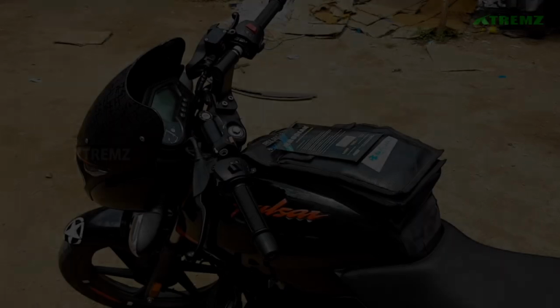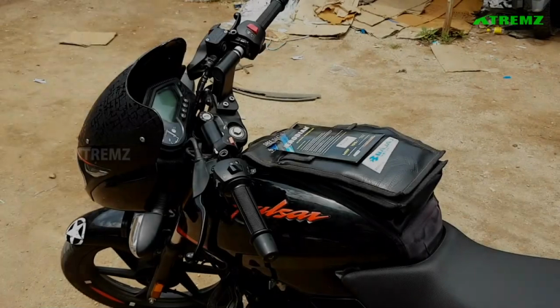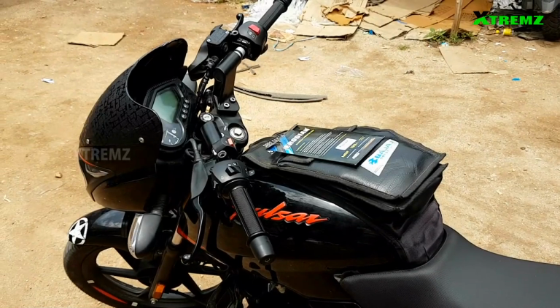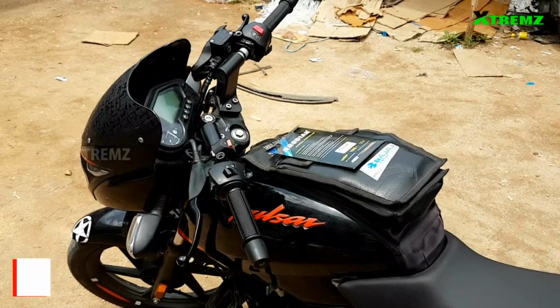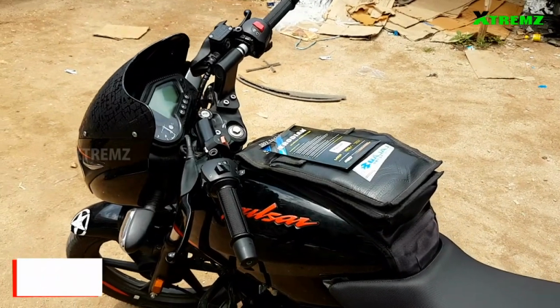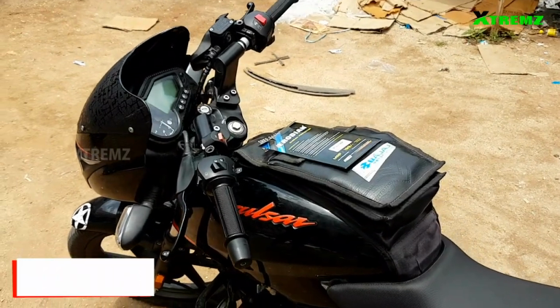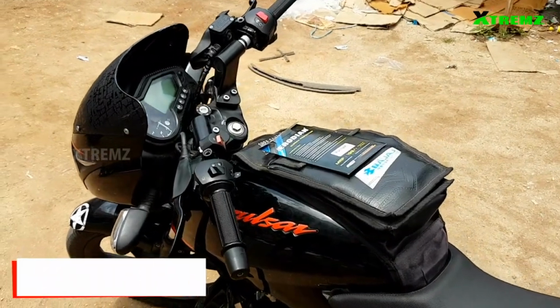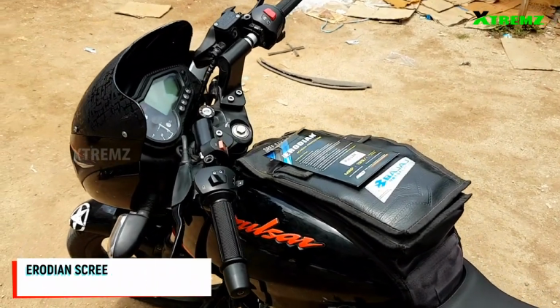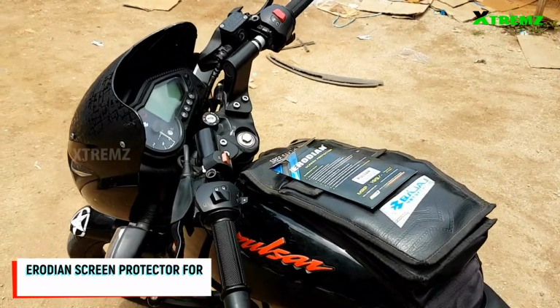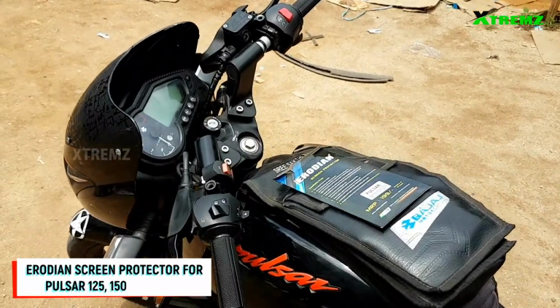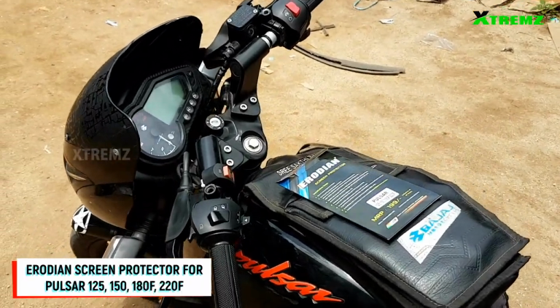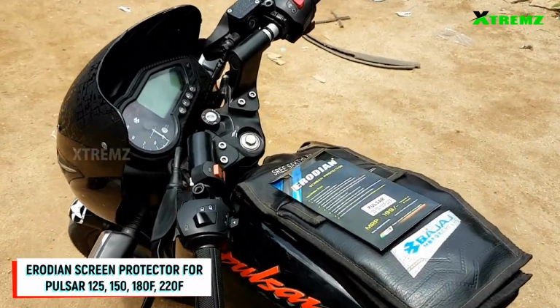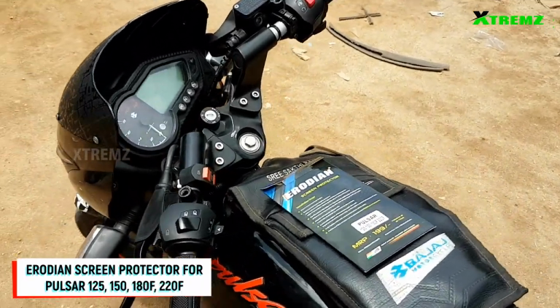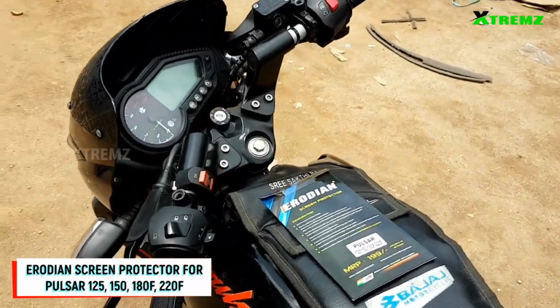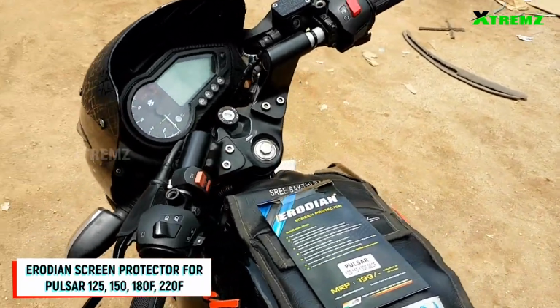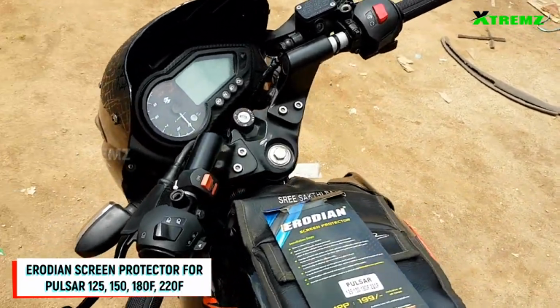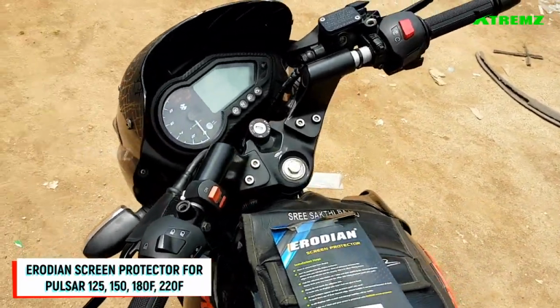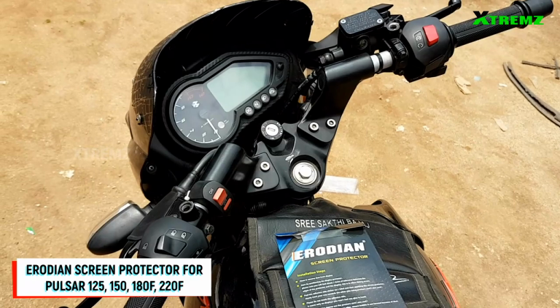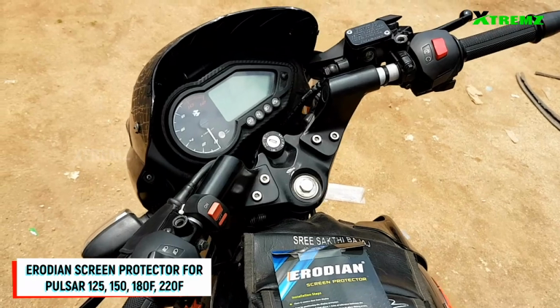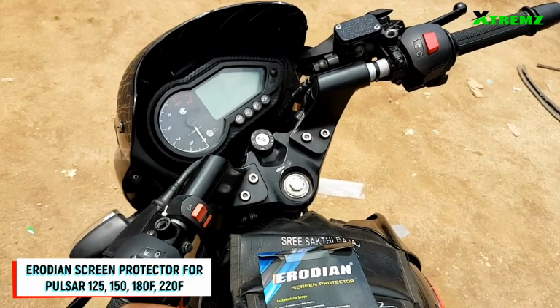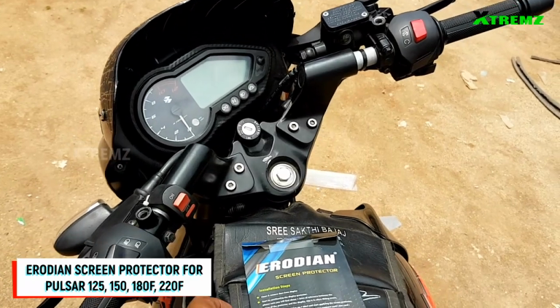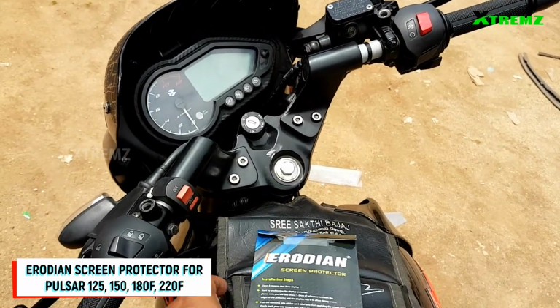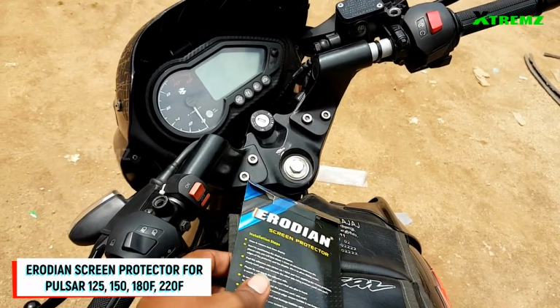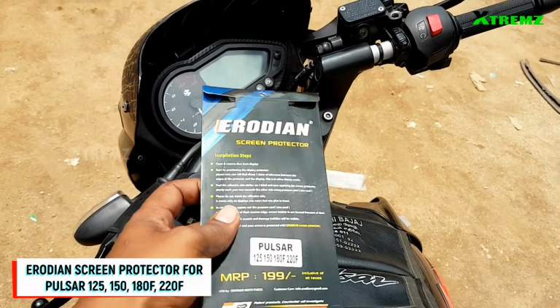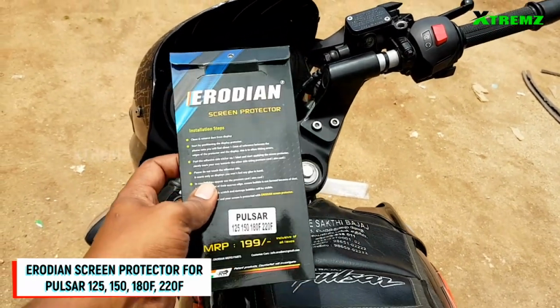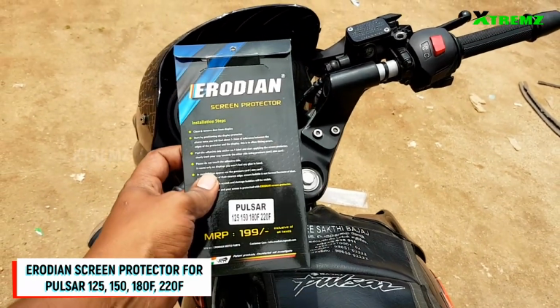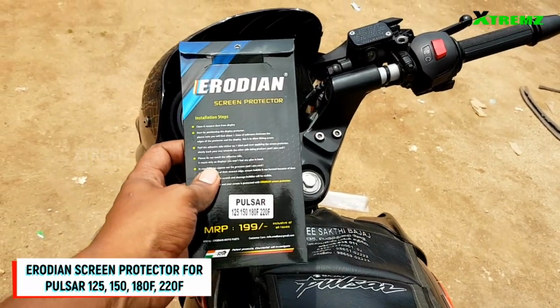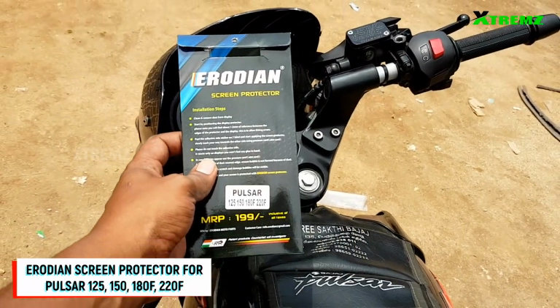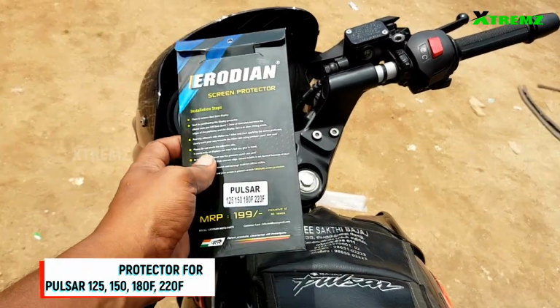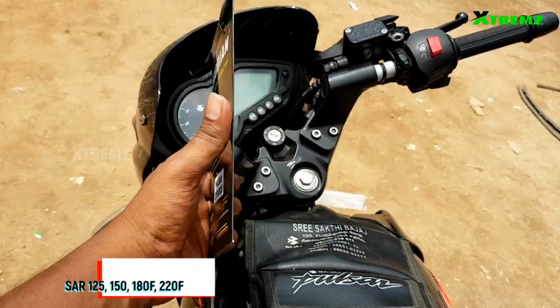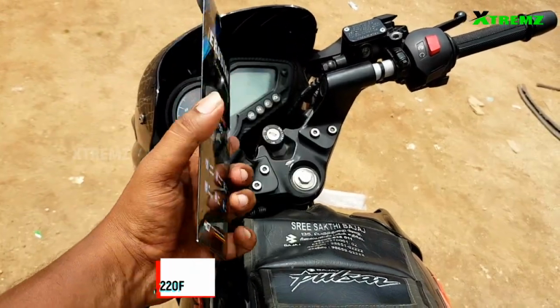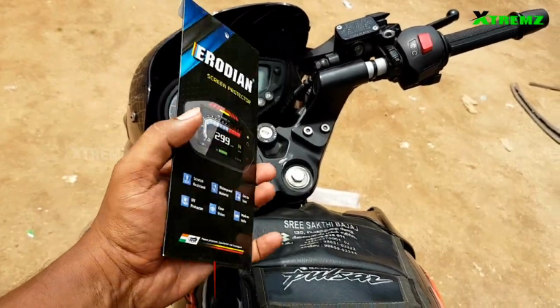Welcome to Xtremes. In this video, we will see the product Erodiant Speedometer Display Screen Protector for Pulsar 125, 150, 180F and 220F.